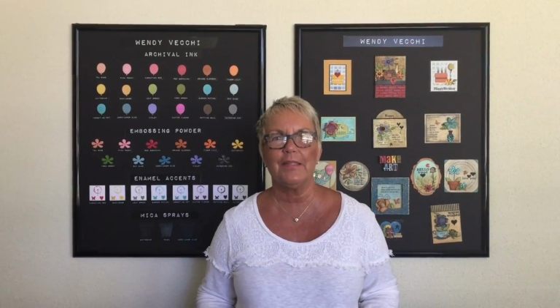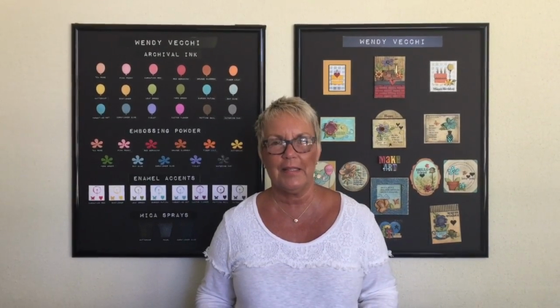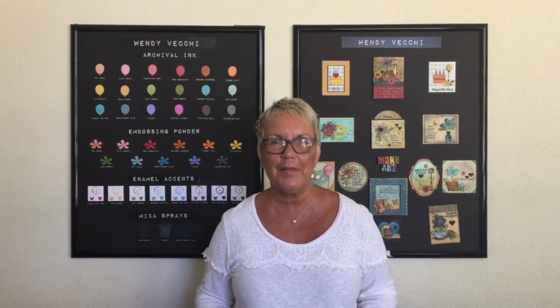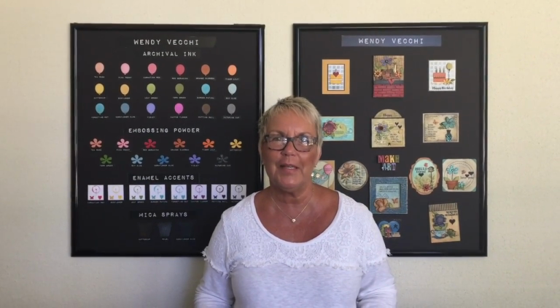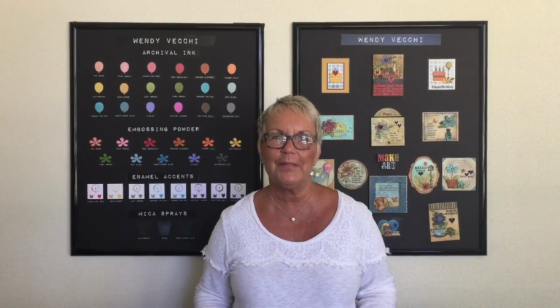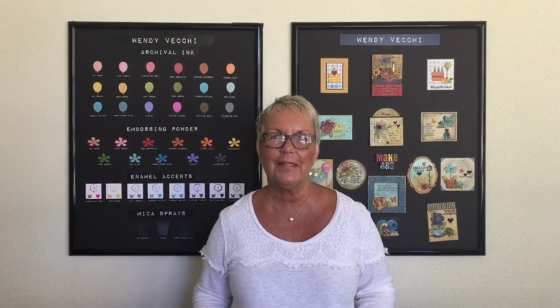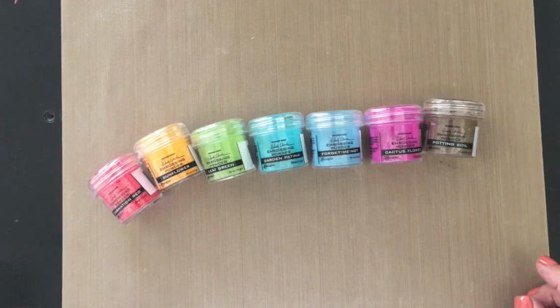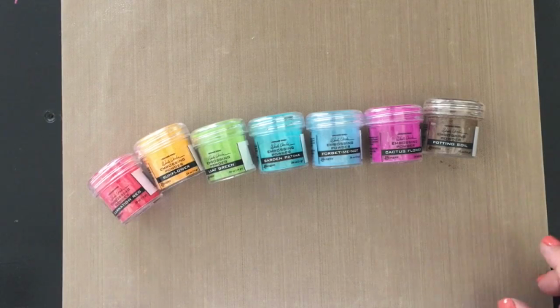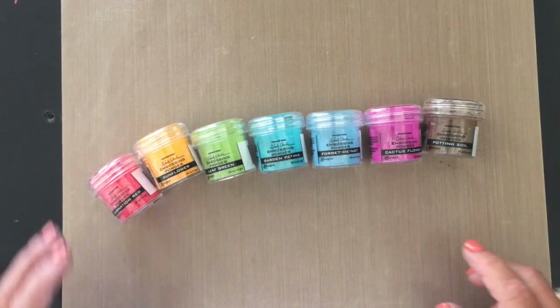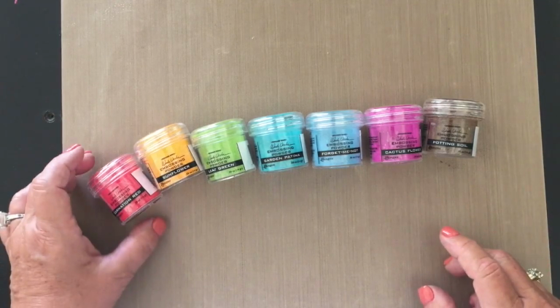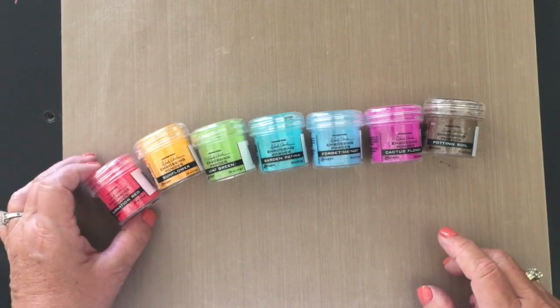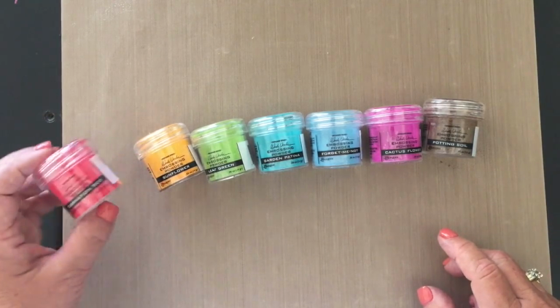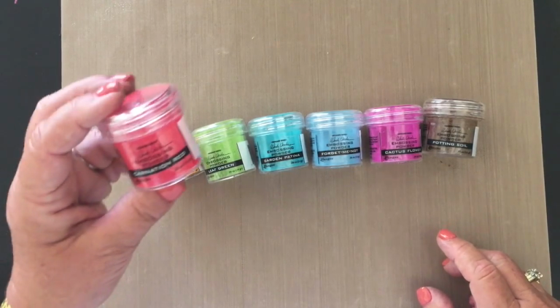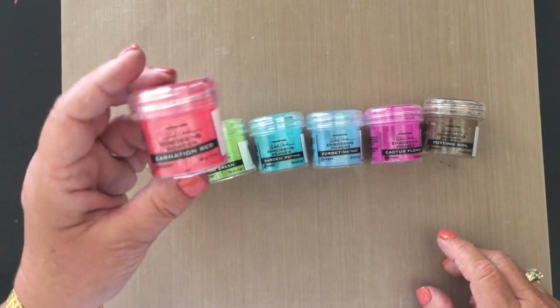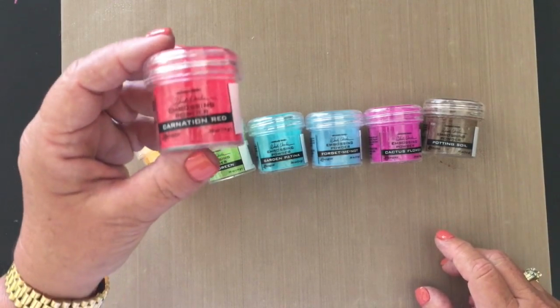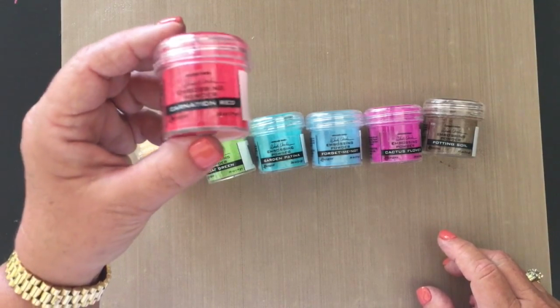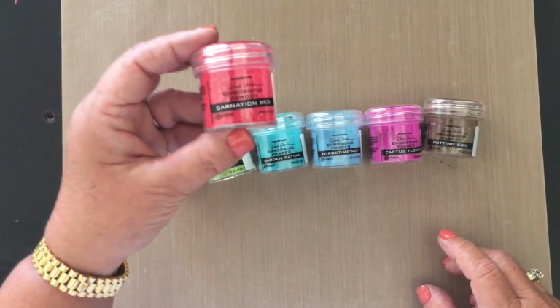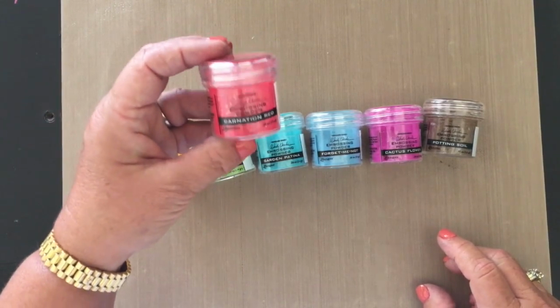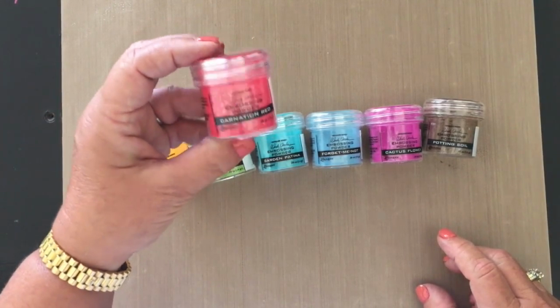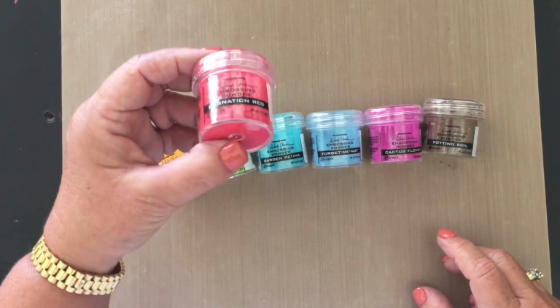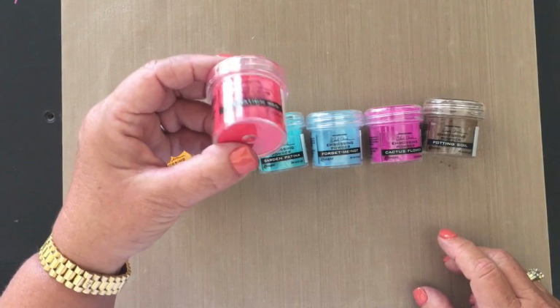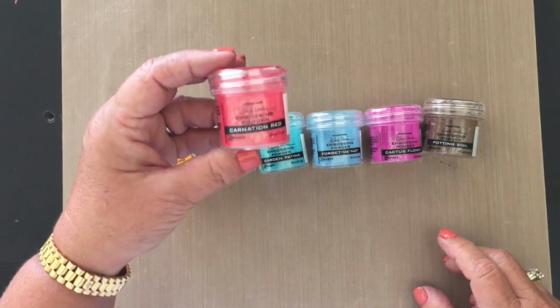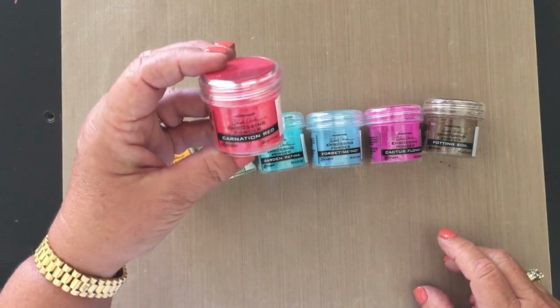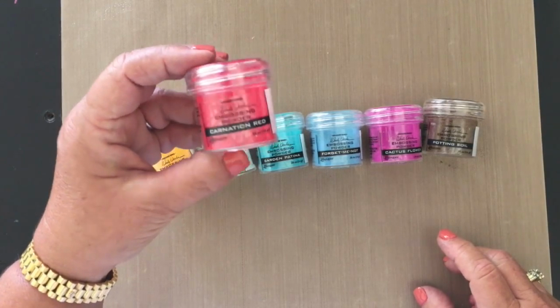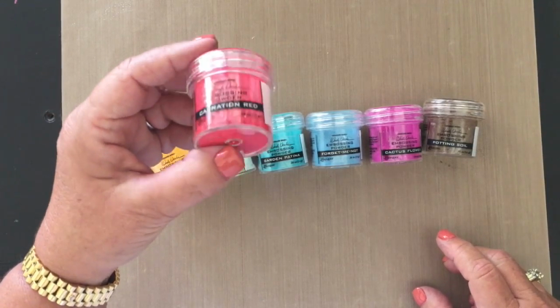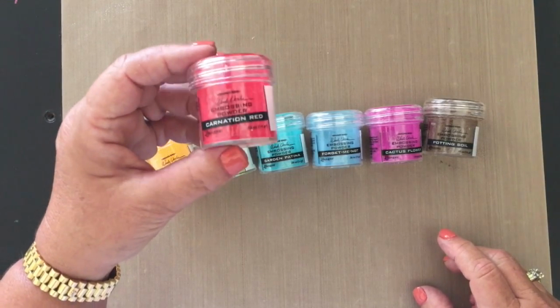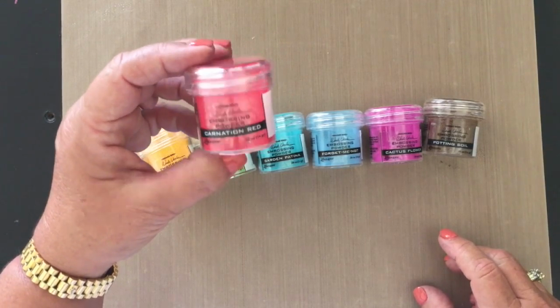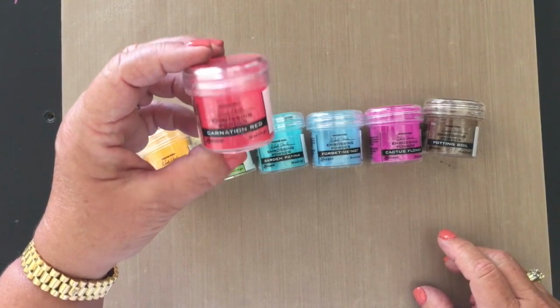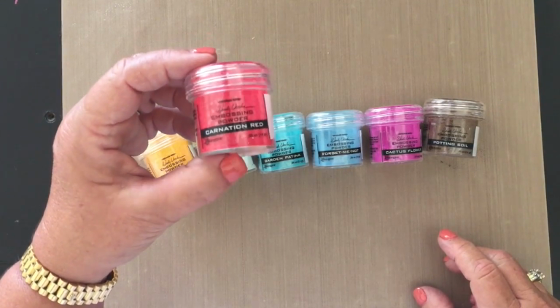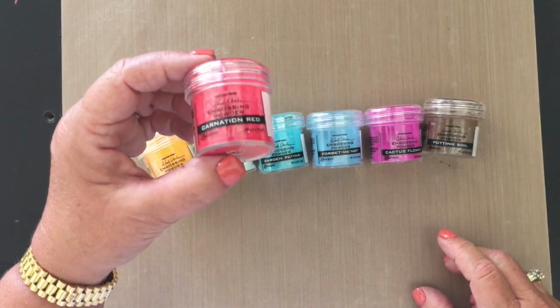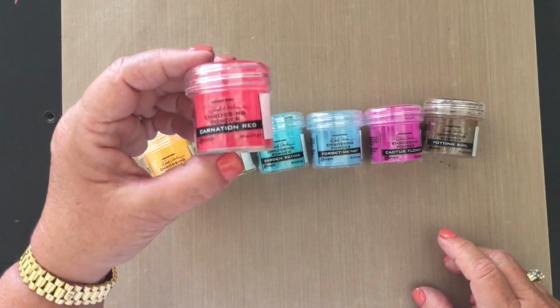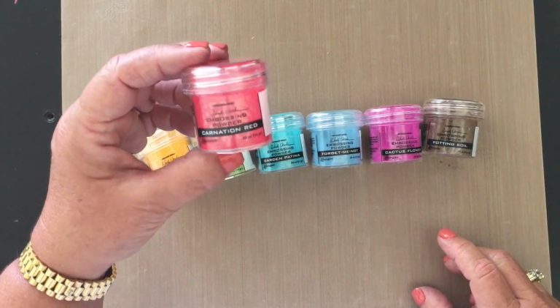Patty's going to get the camera close so you can get a better look. So now let's take a closer look at these colors. Here we have Carnation Red — really a pretty red color. It's a lot brighter than the Red Geranium that we have now.